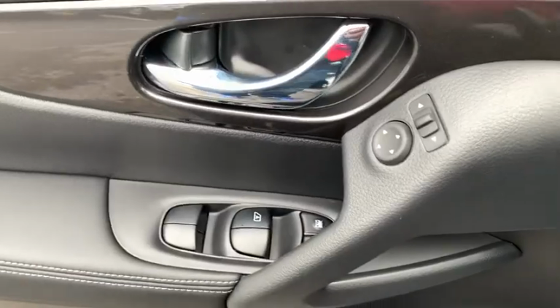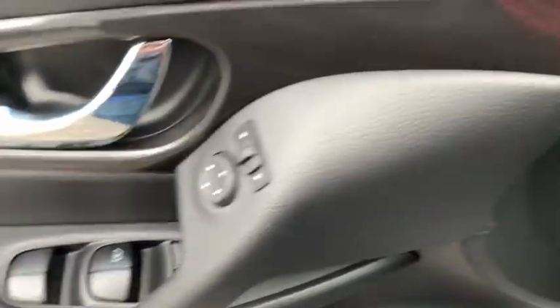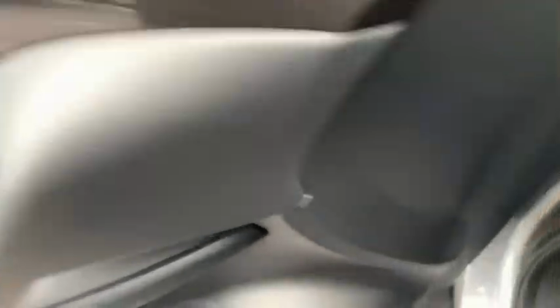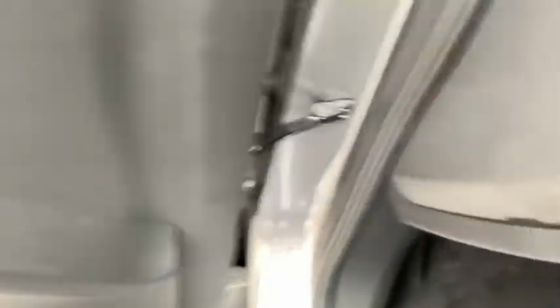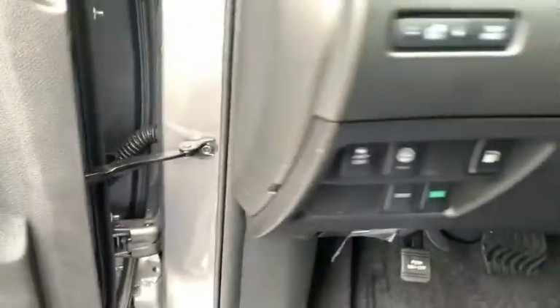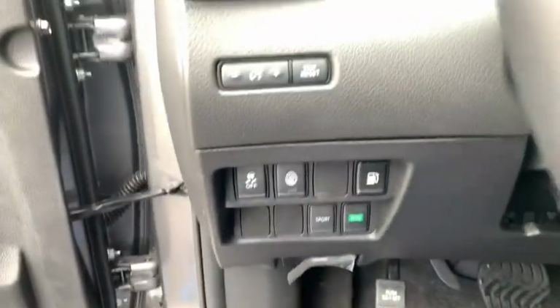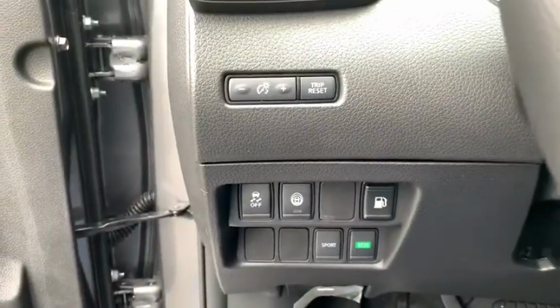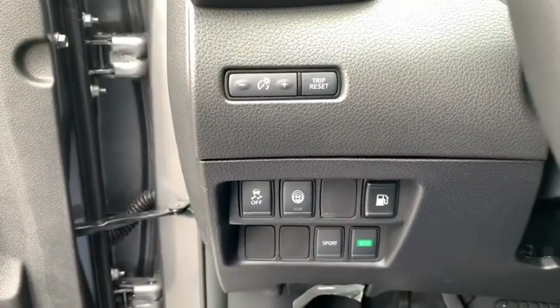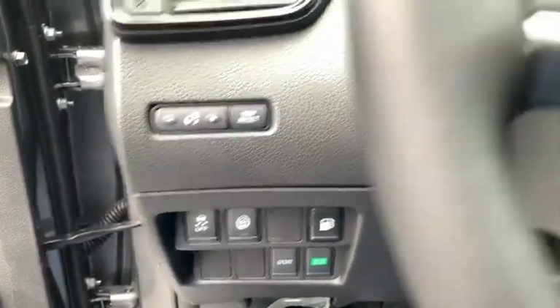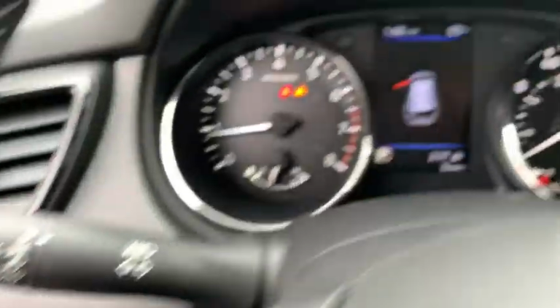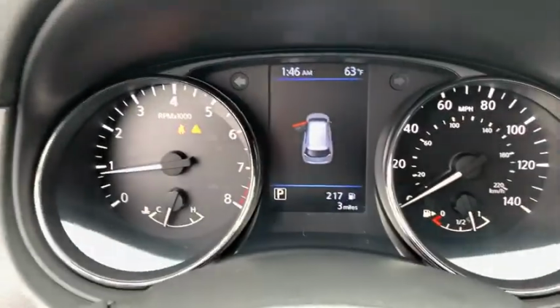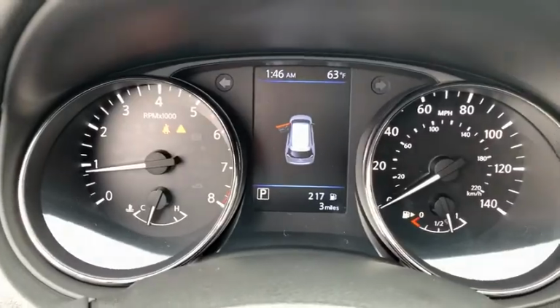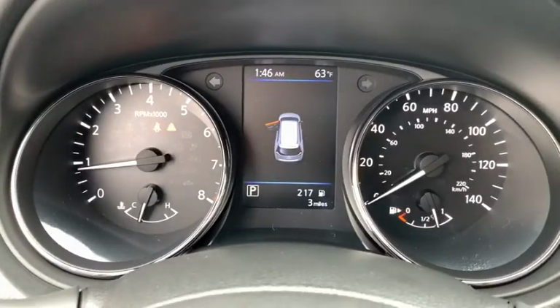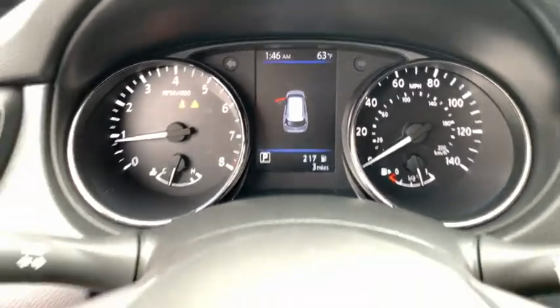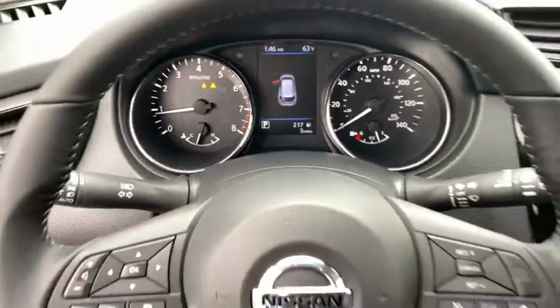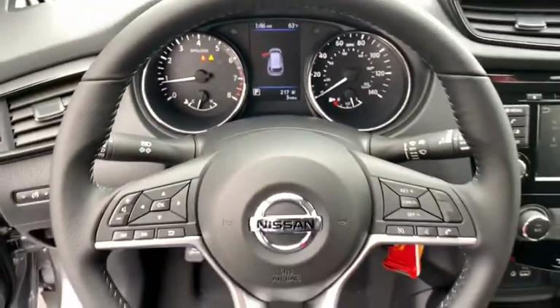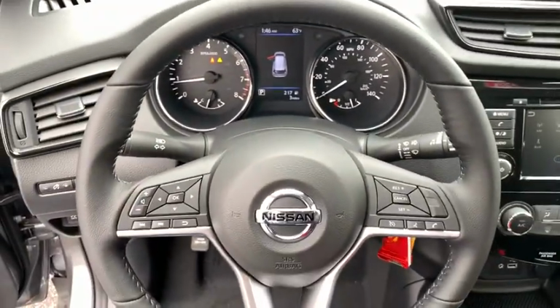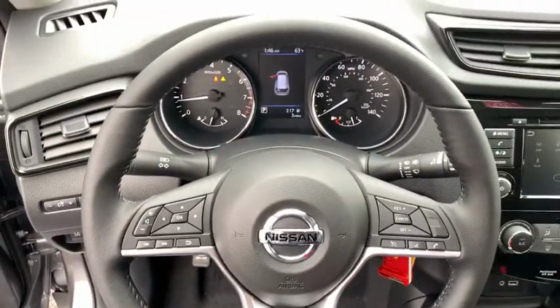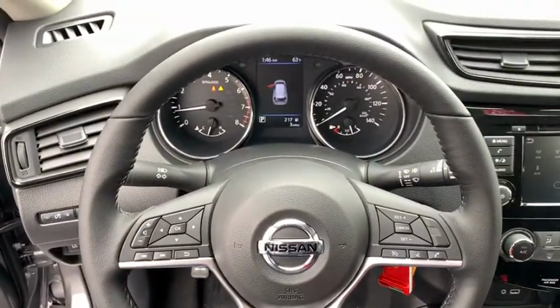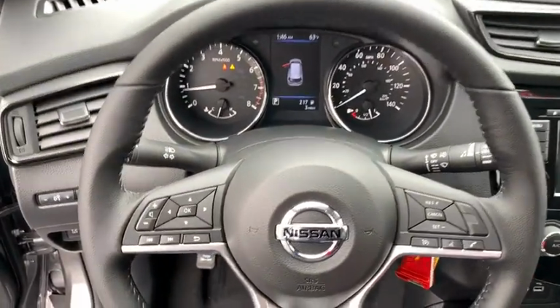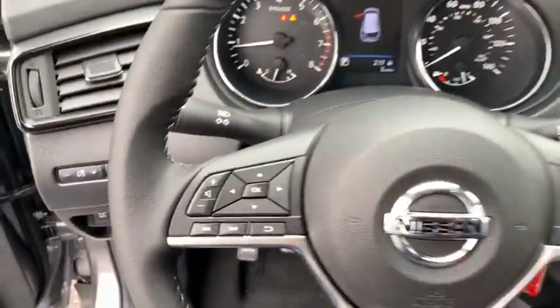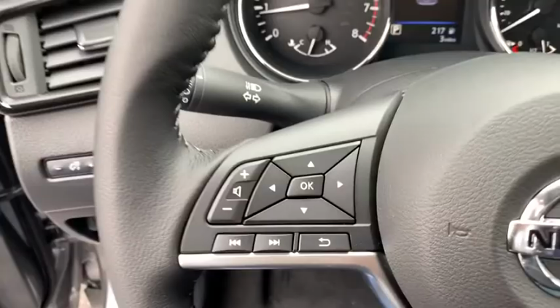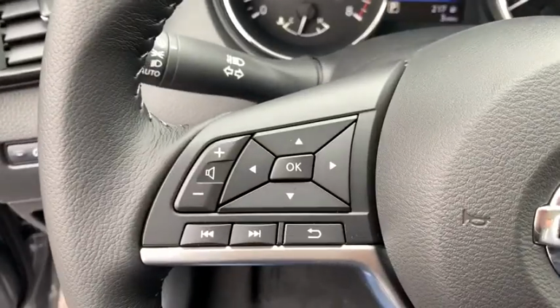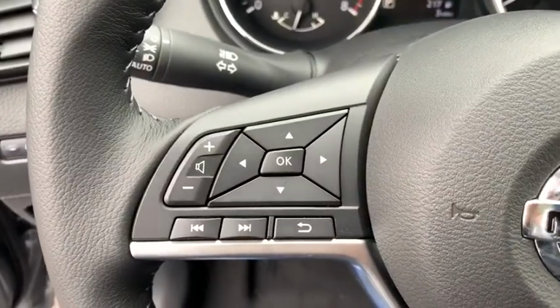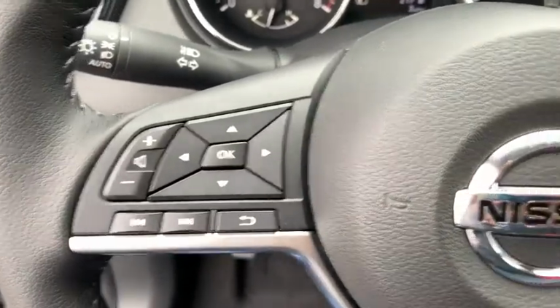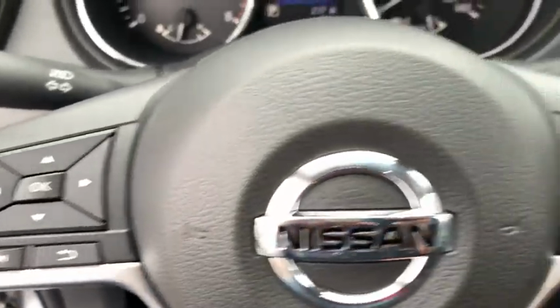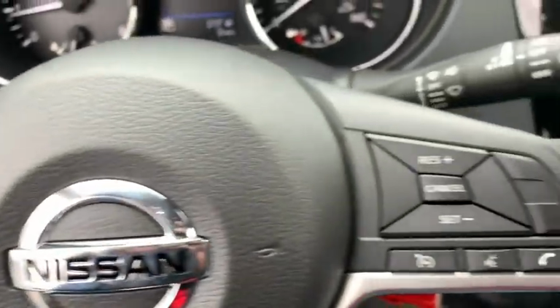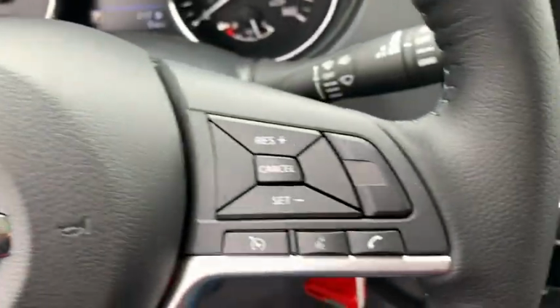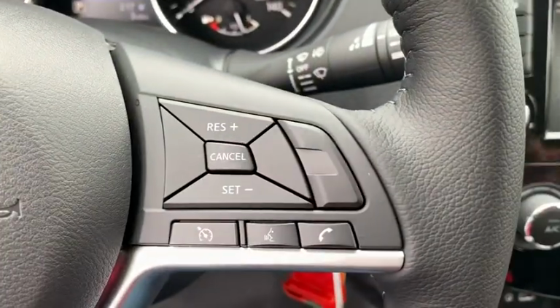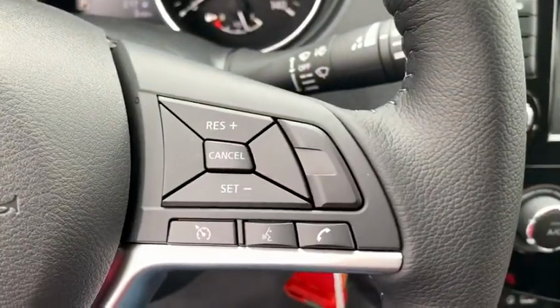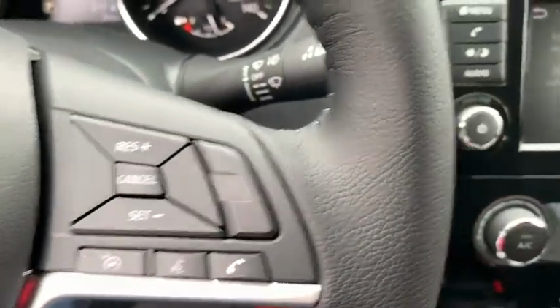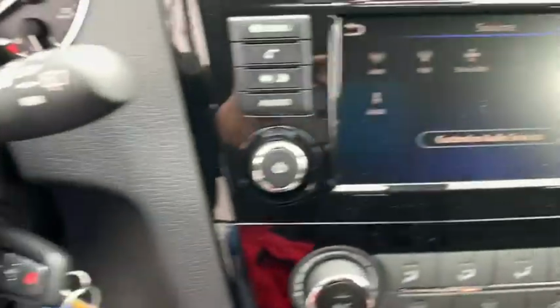Heated front driver and passenger seats, electronic stability control, CD player, power windows, rear window defroster, security system, trip computer, remote keyless entry, outside temperature gauge, day and night rear view mirror, and panic alarm.